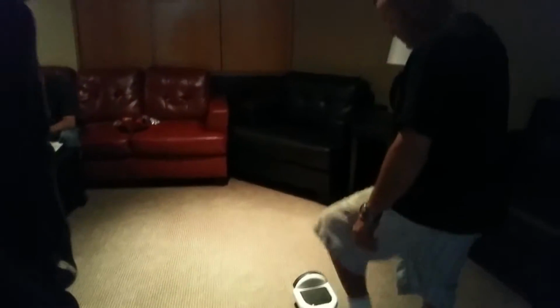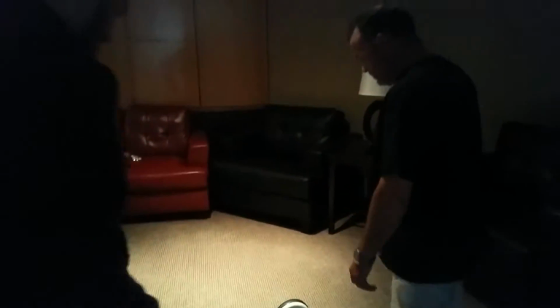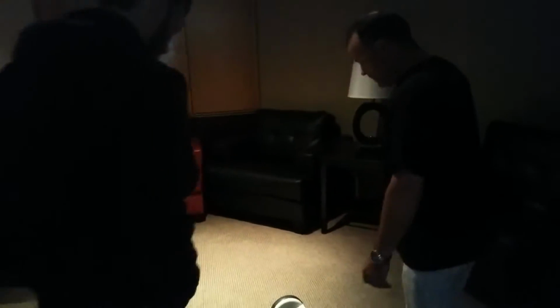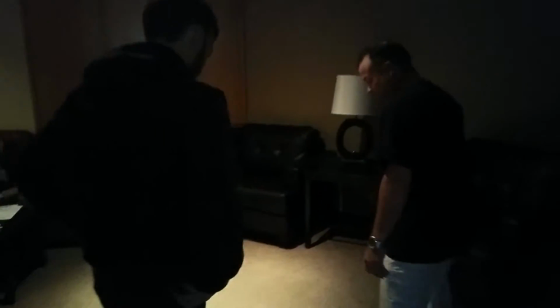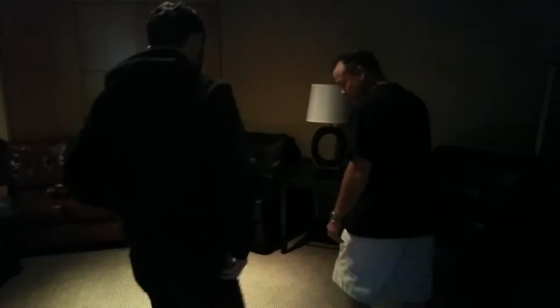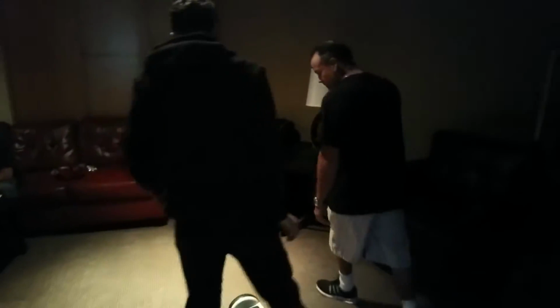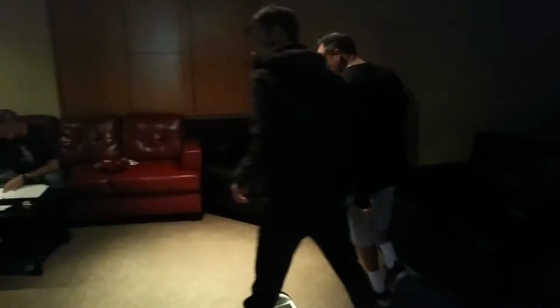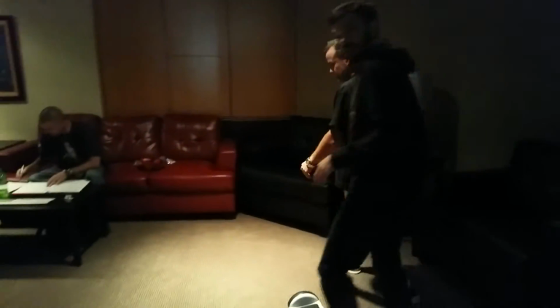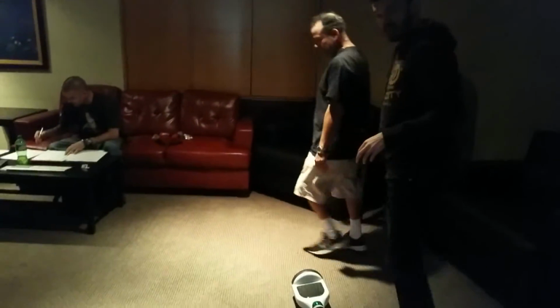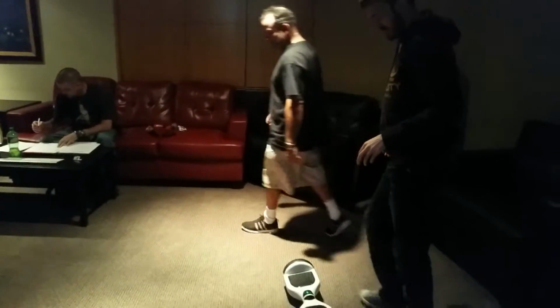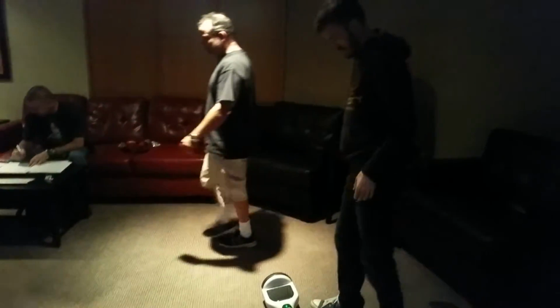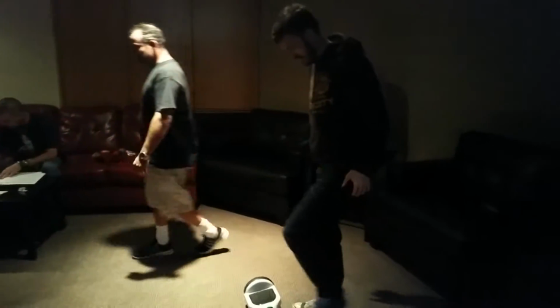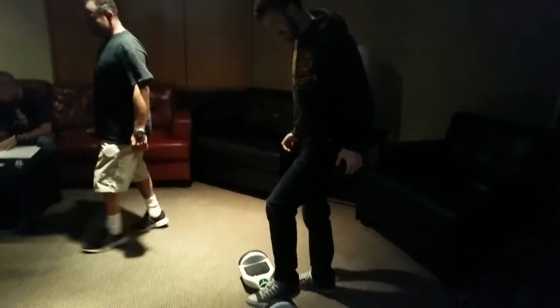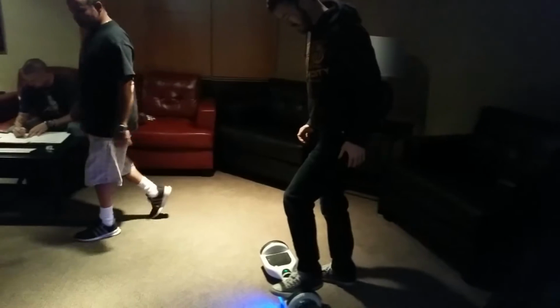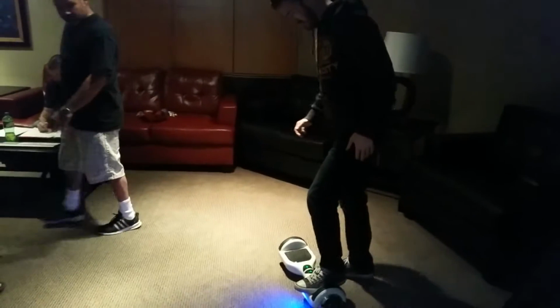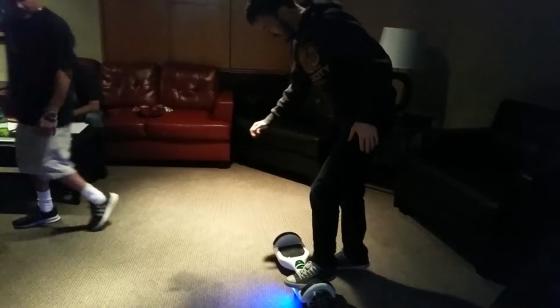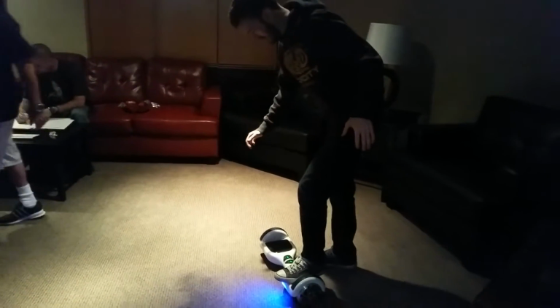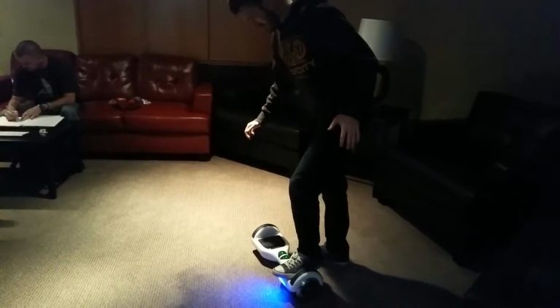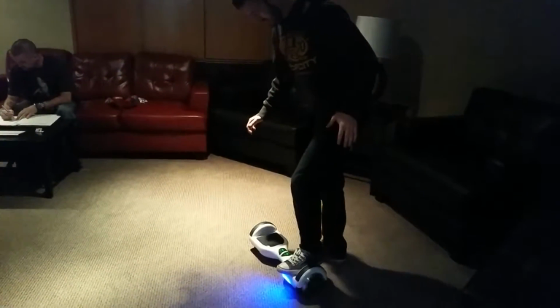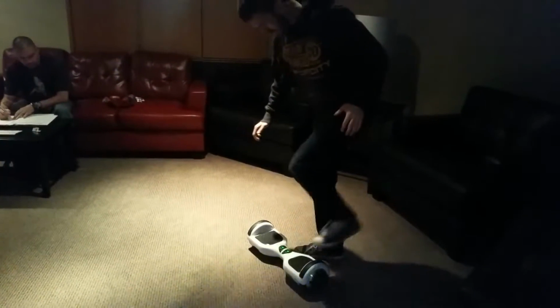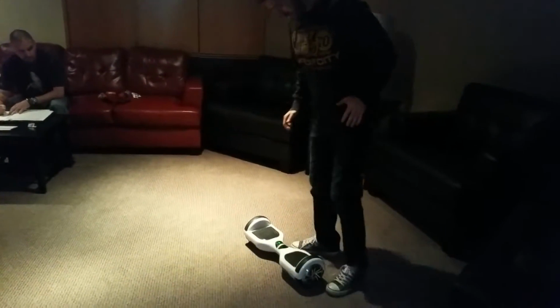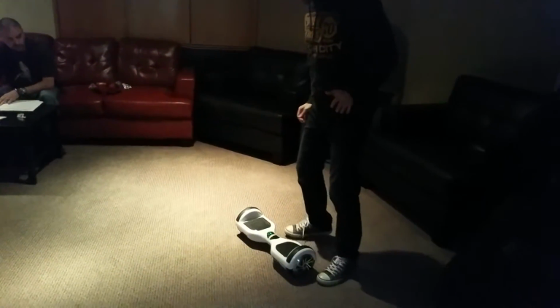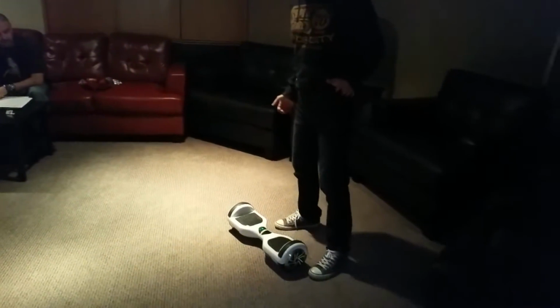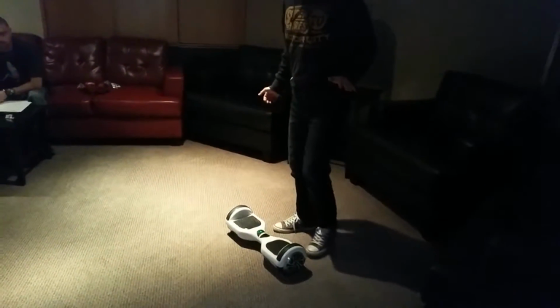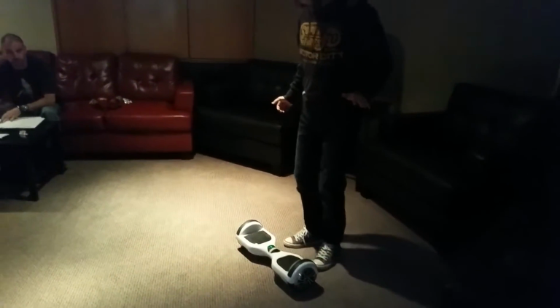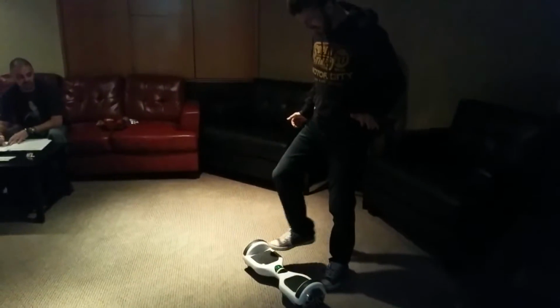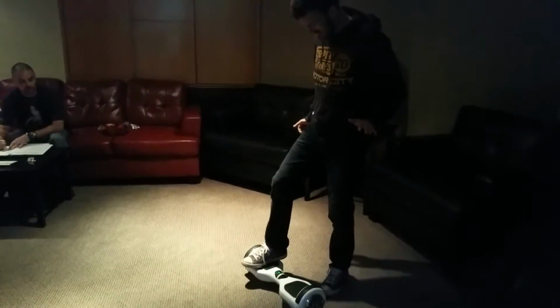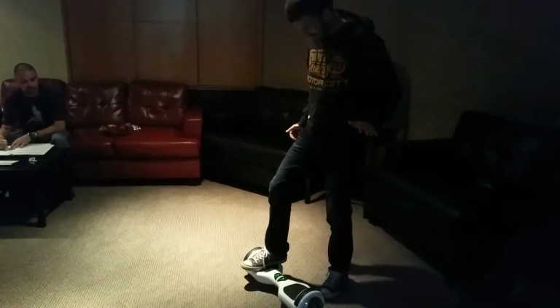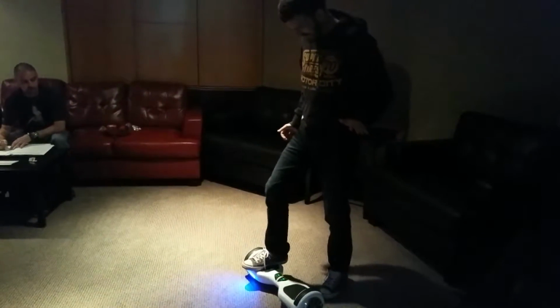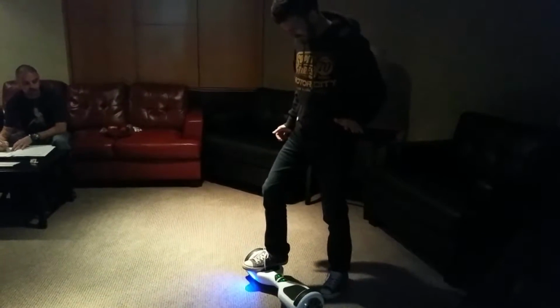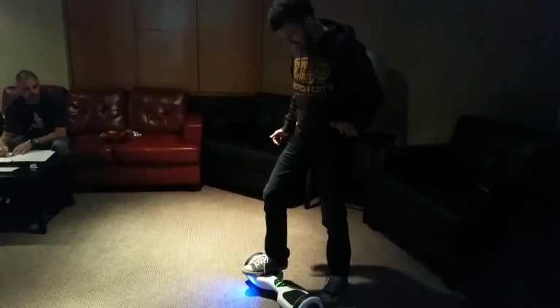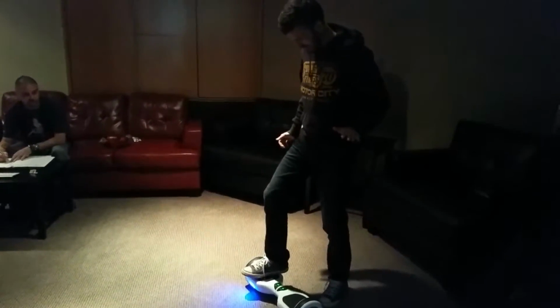Are you kidding me? You'll have it down in no time. Other foot — step on. Step on with your right foot and then go quickly with your left.